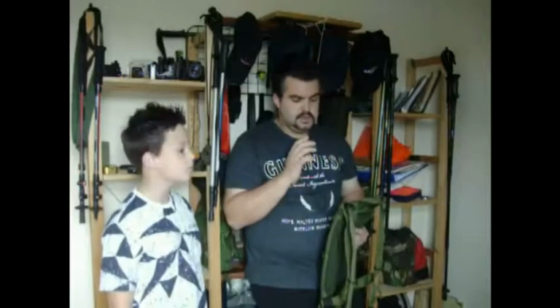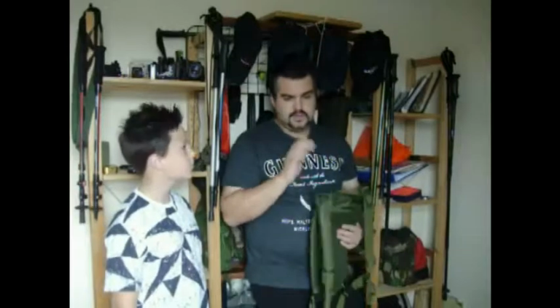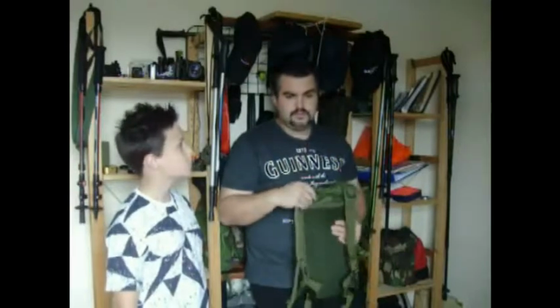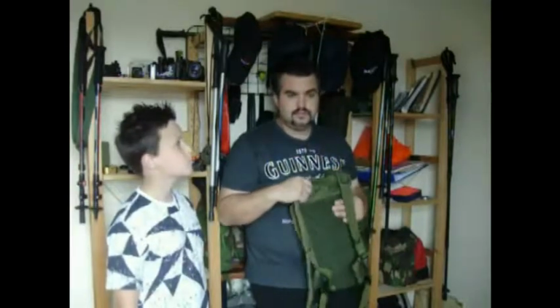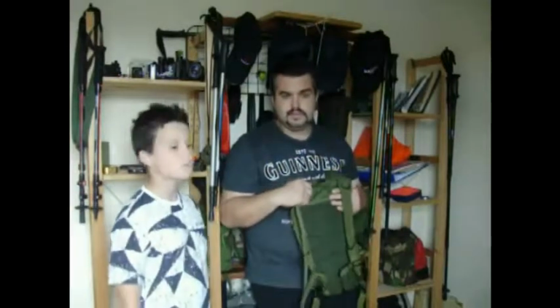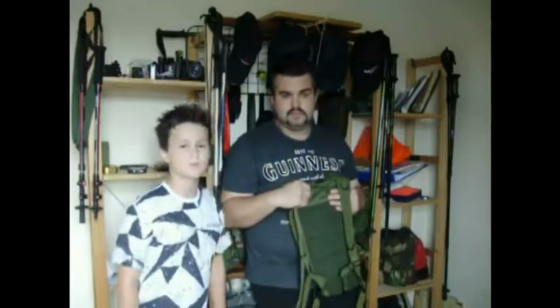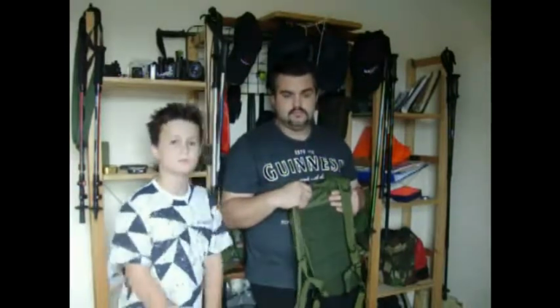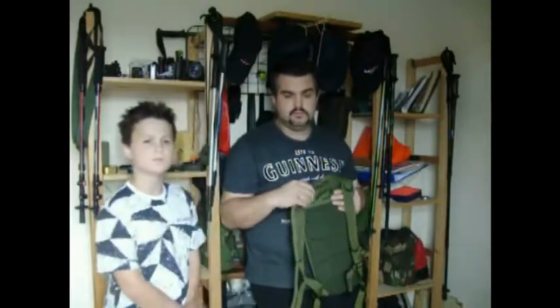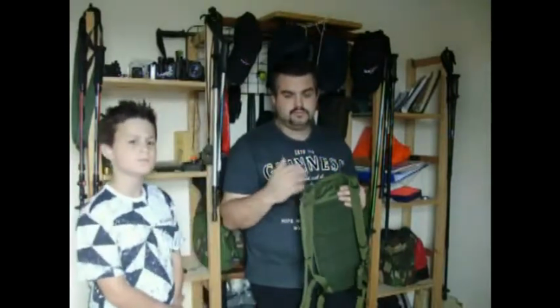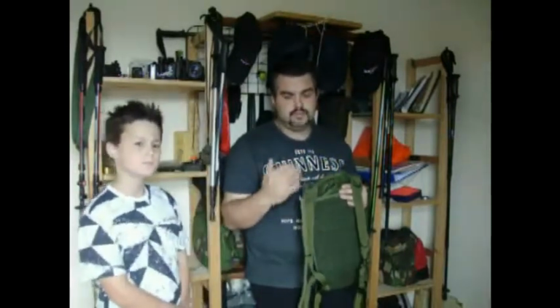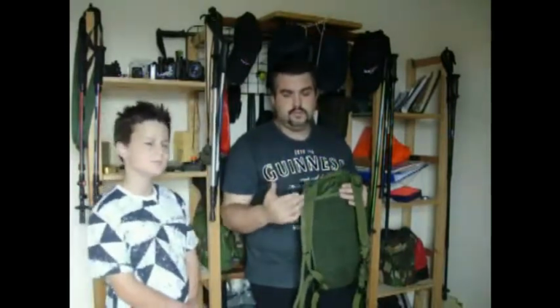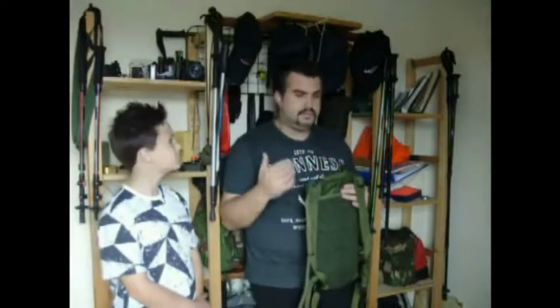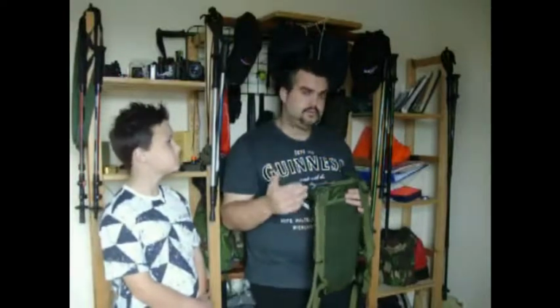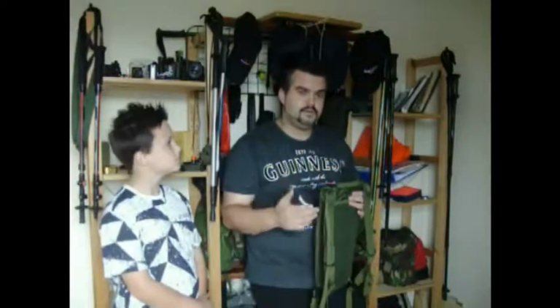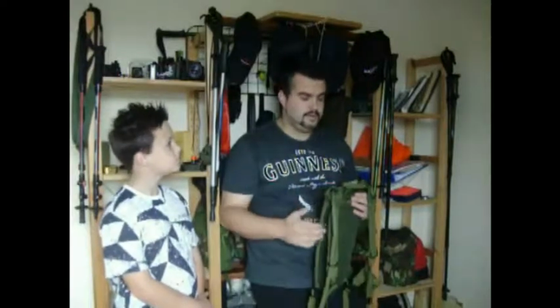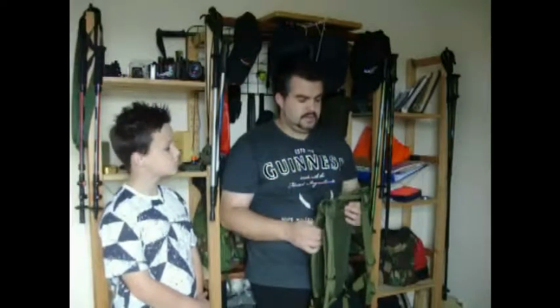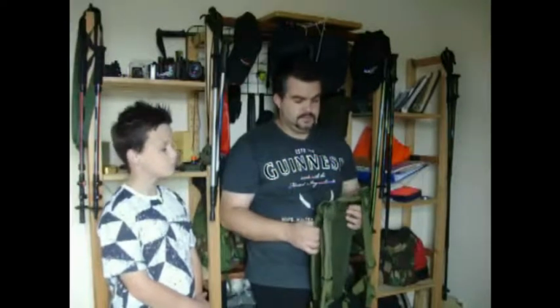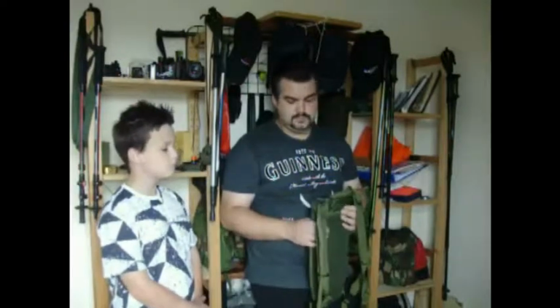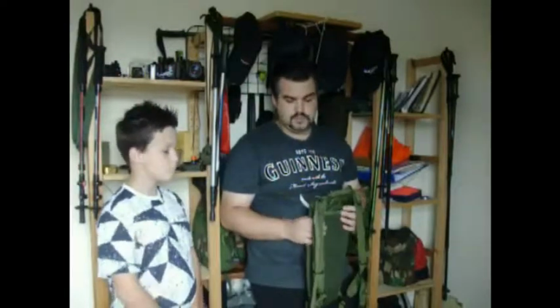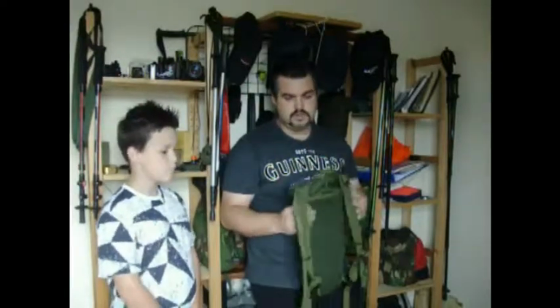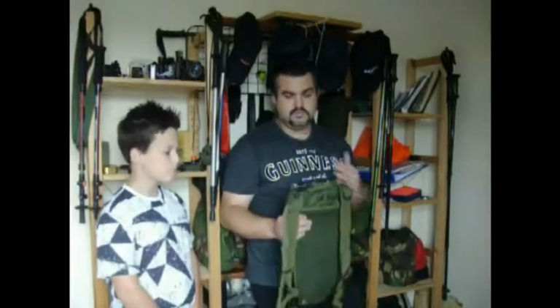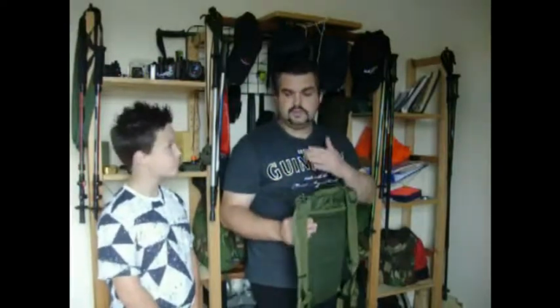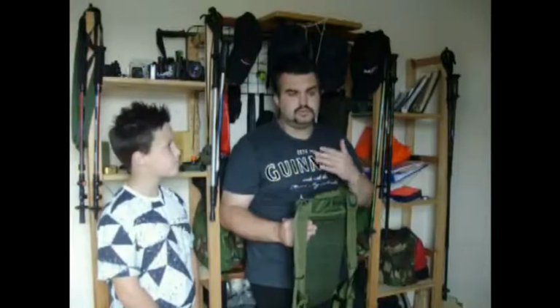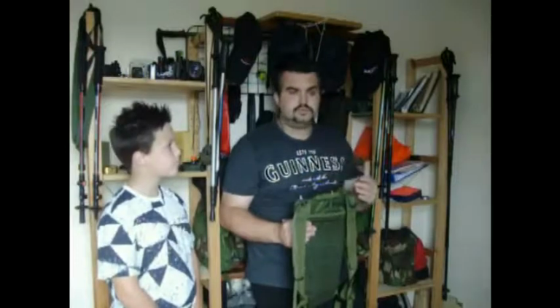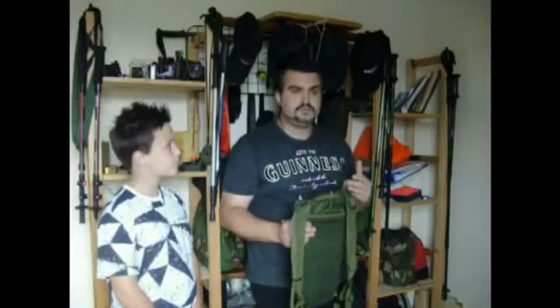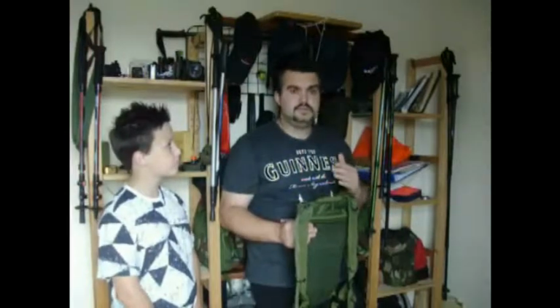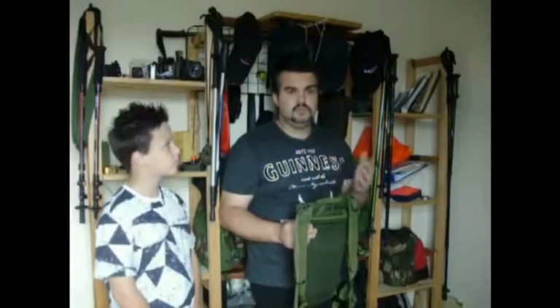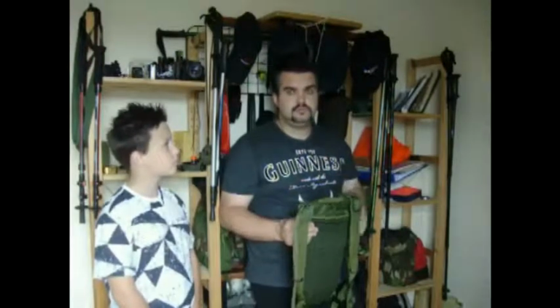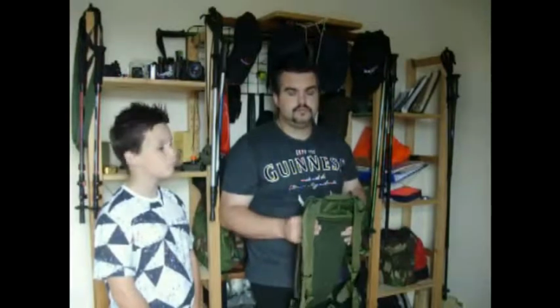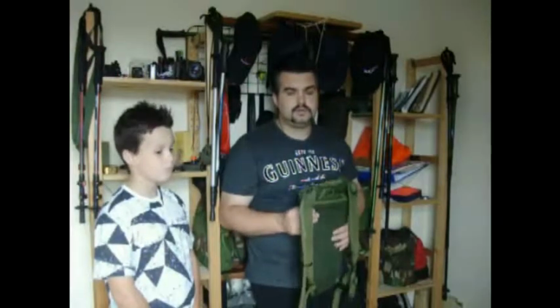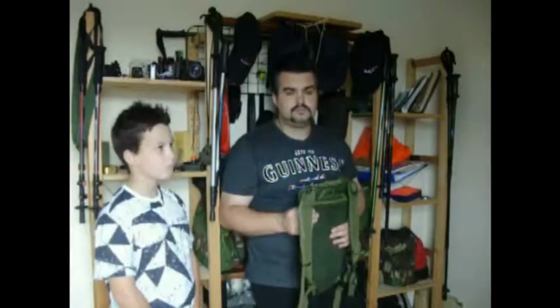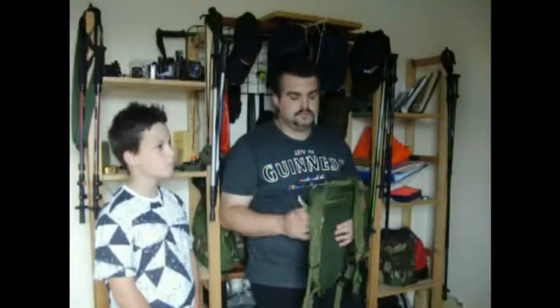Now everything I'm doing is with the family, so everything we order is by bulk. Not every piece of kit fits or suits each one of us, so we have to look at convenience.